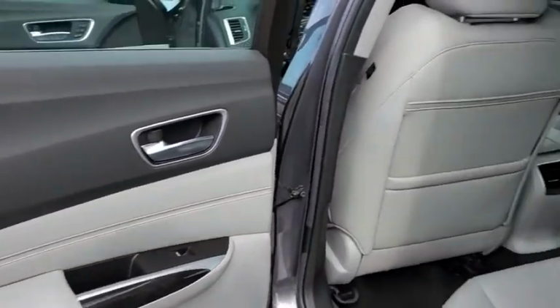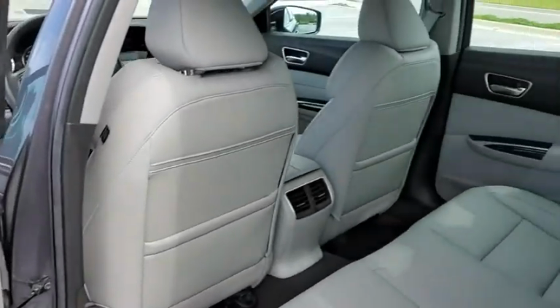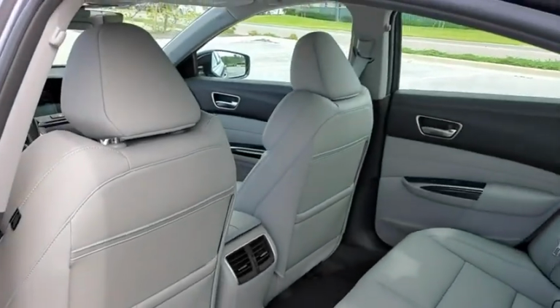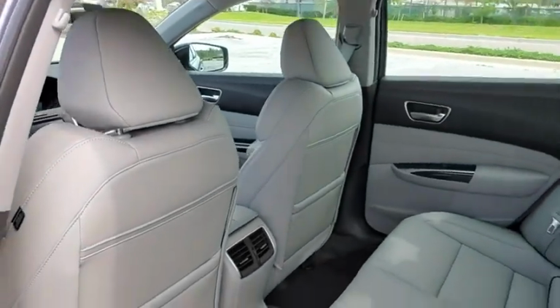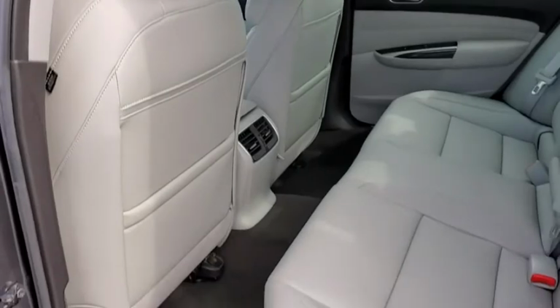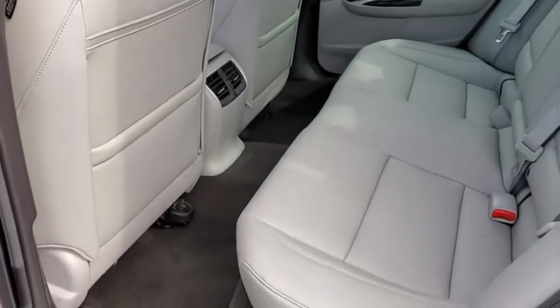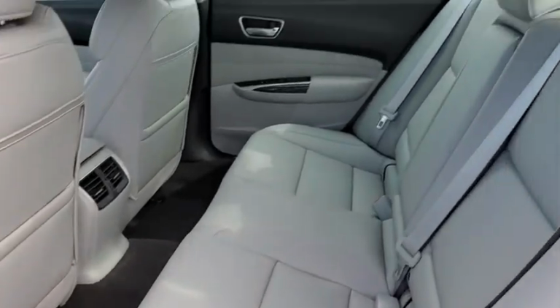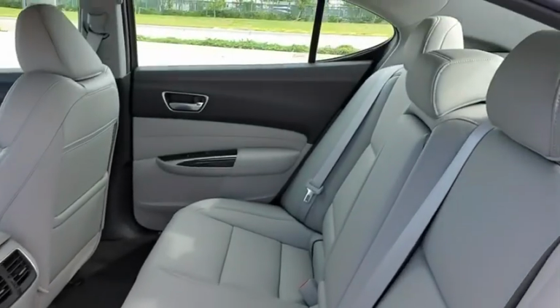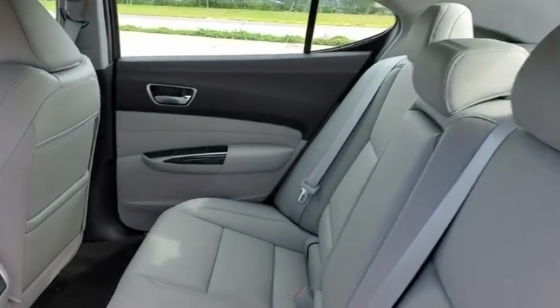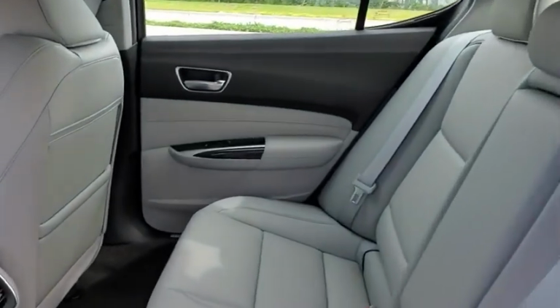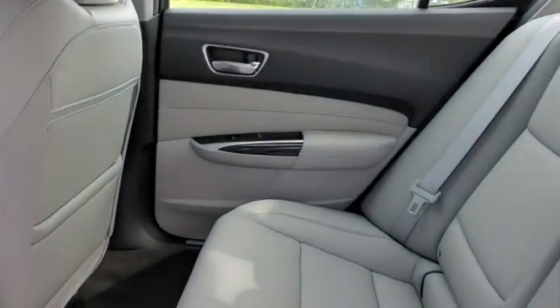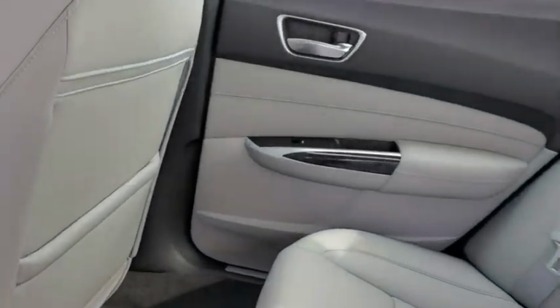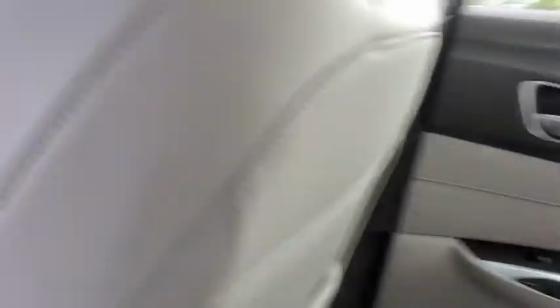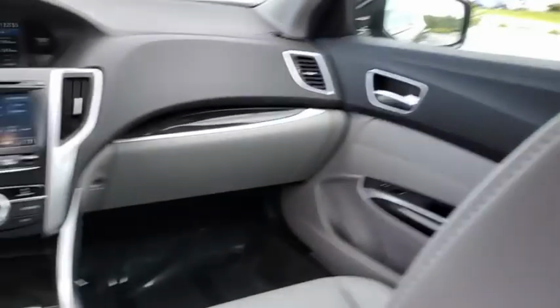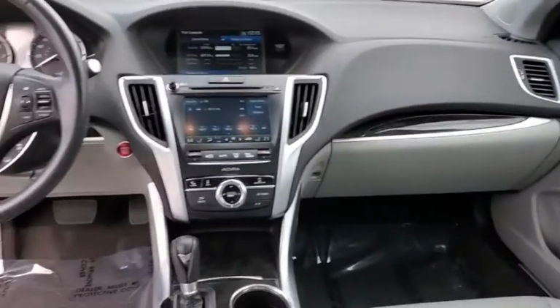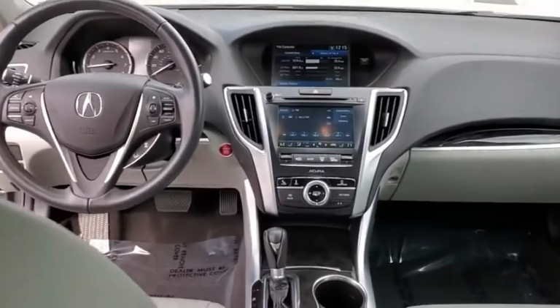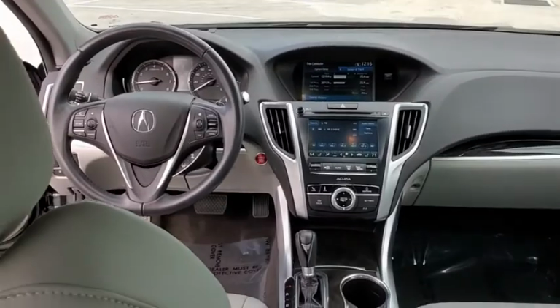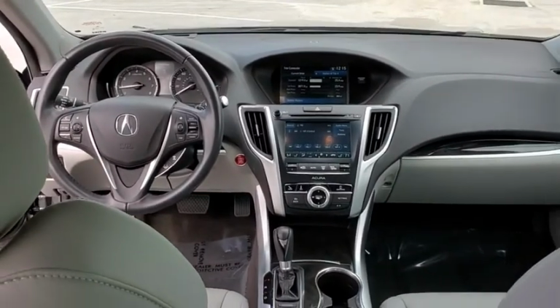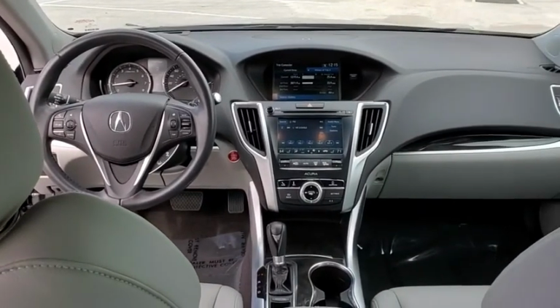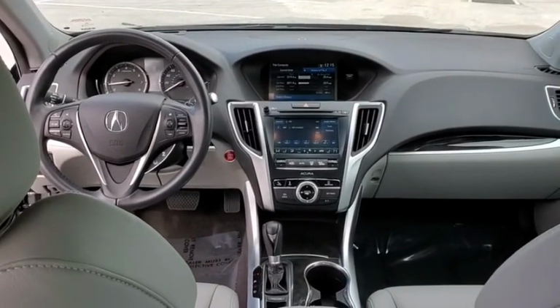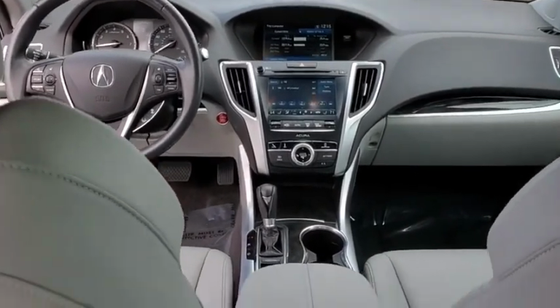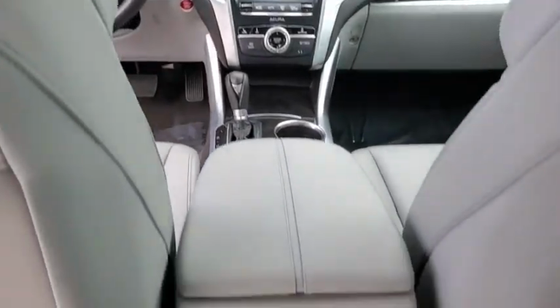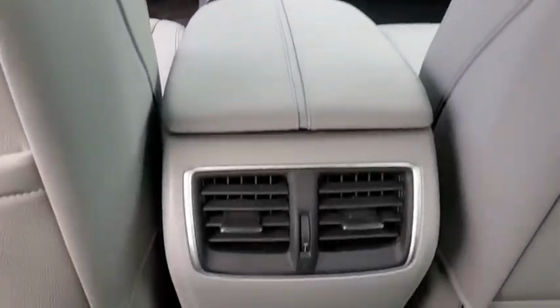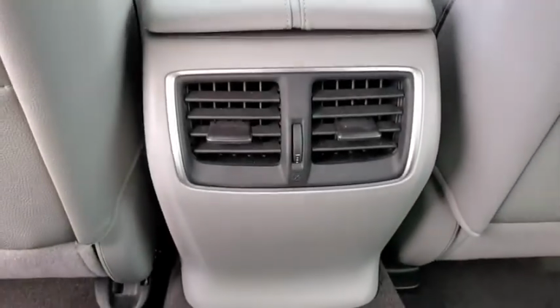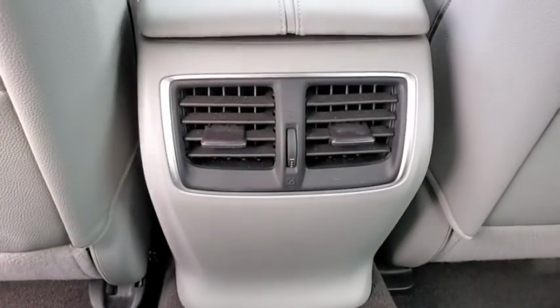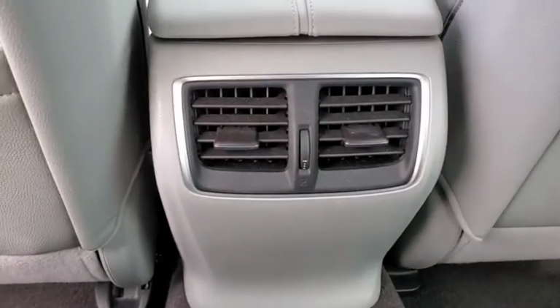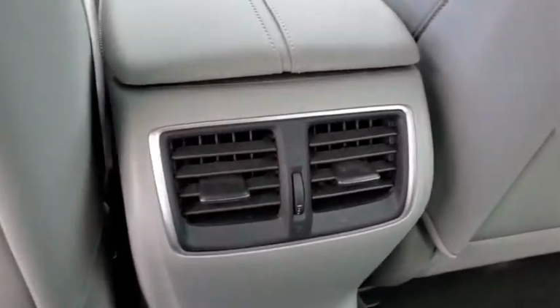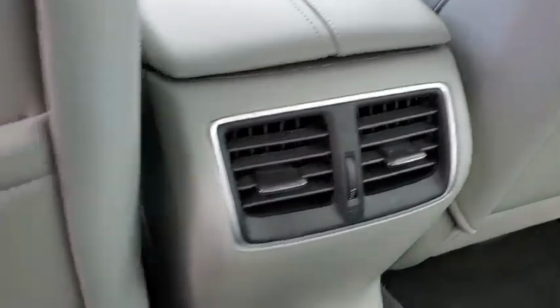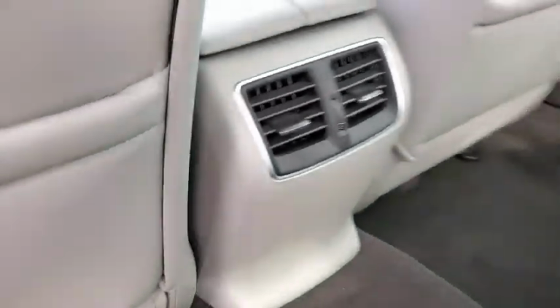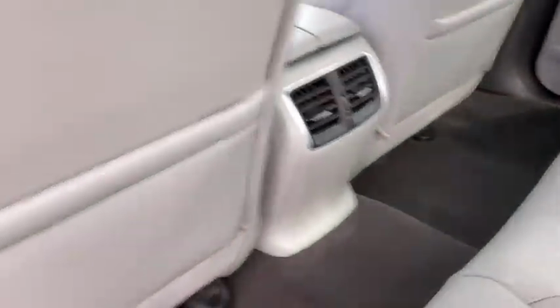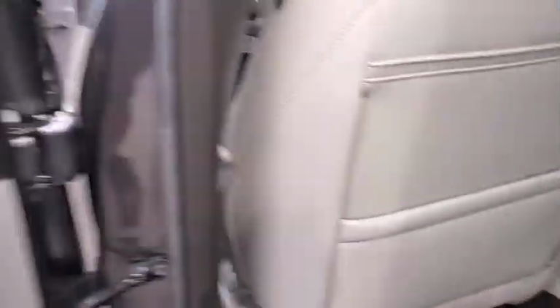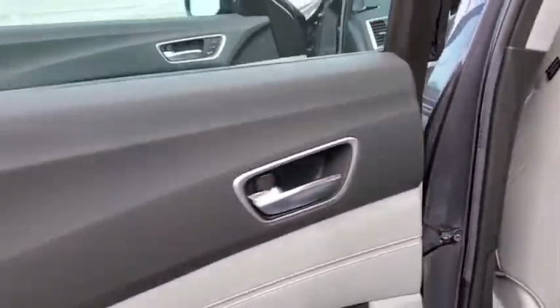Backup camera, keyless entry, power passenger seat, traction control, stability control, lane departure warning, steering wheel audio controls, anti-lock braking system, Bluetooth, leather wrapped steering wheel, power steering, adjustable steering wheel.